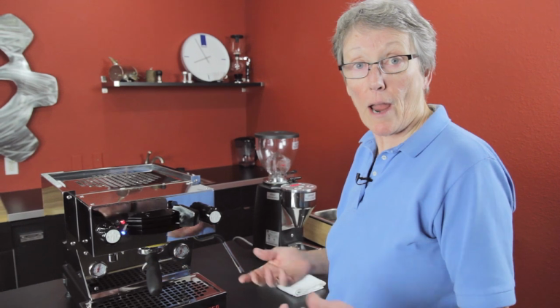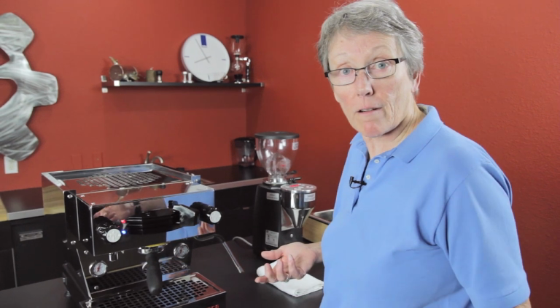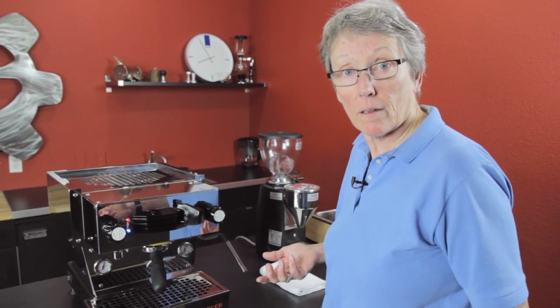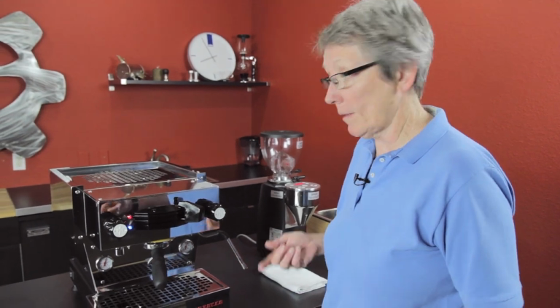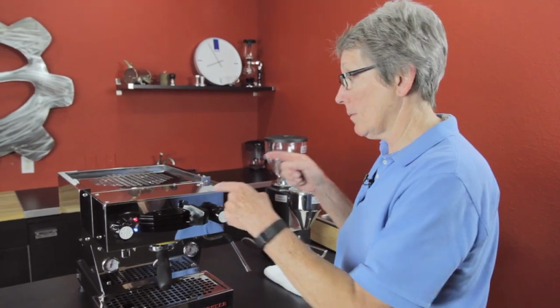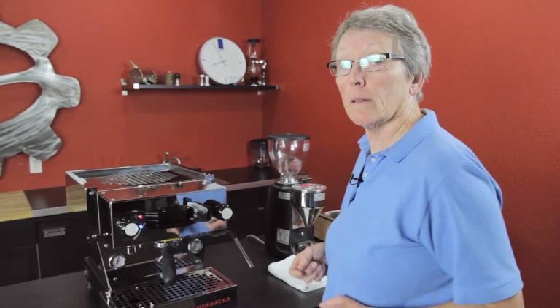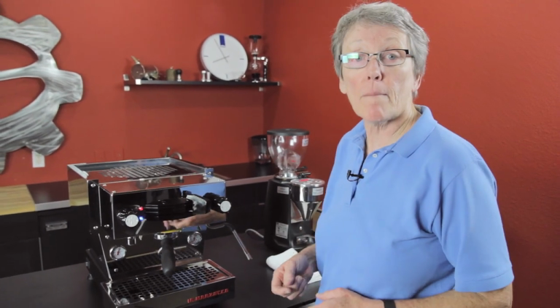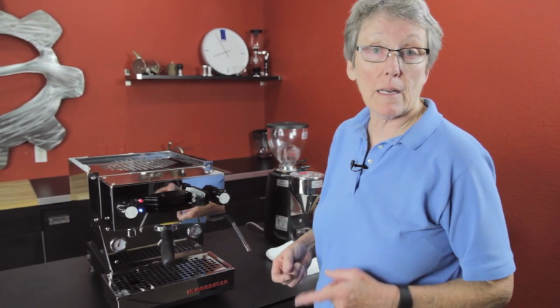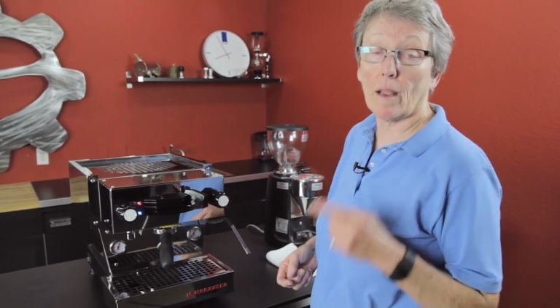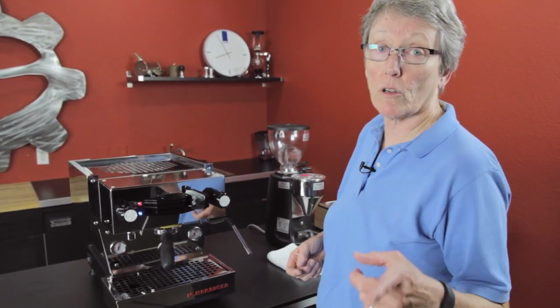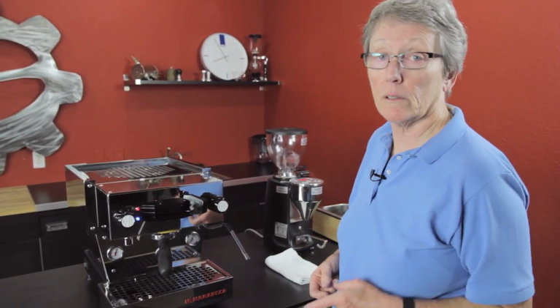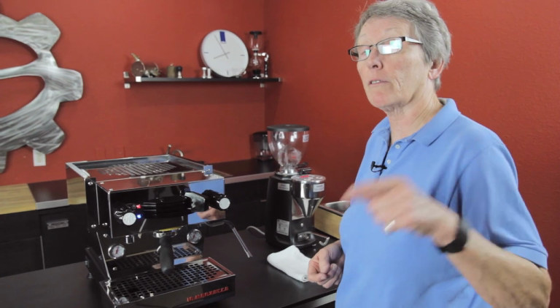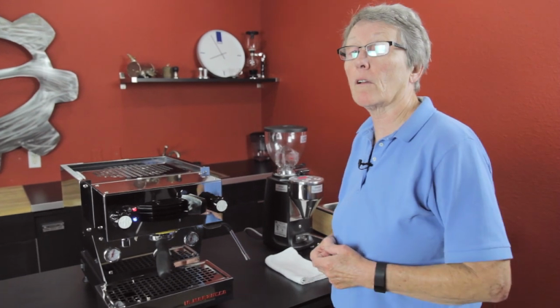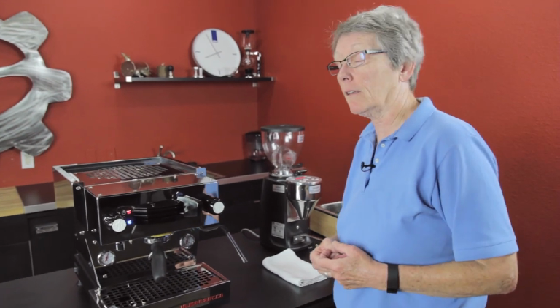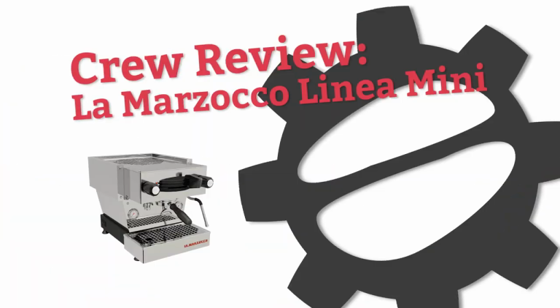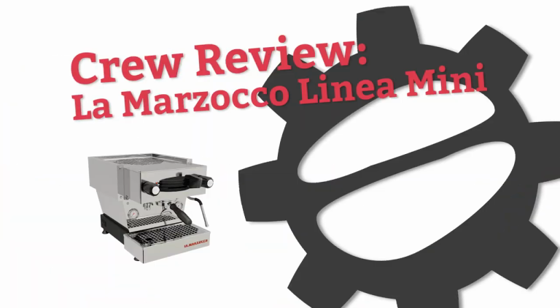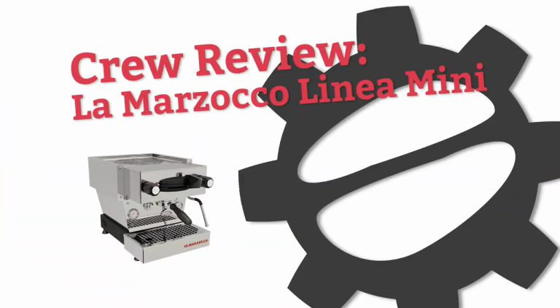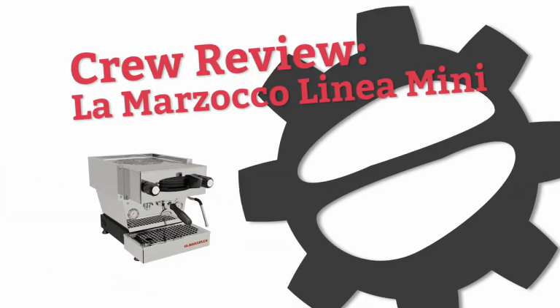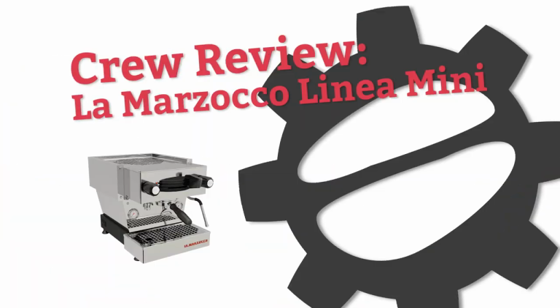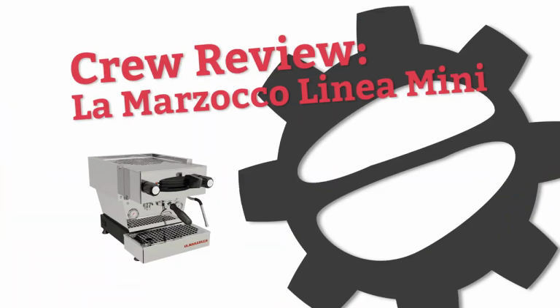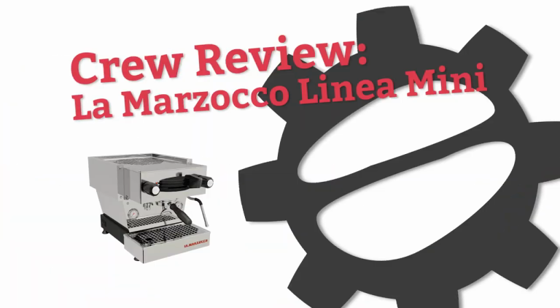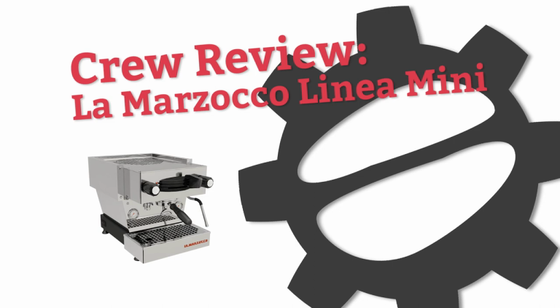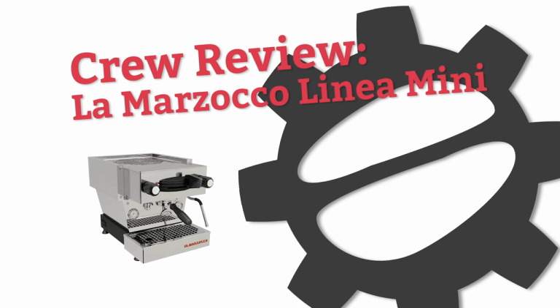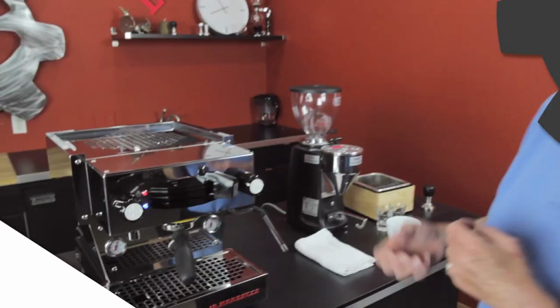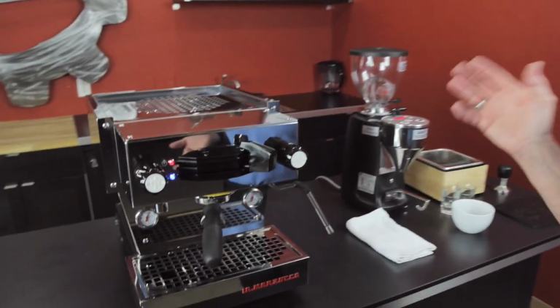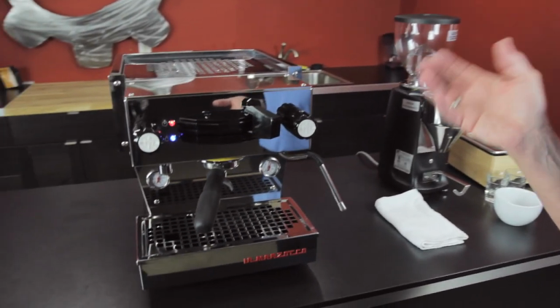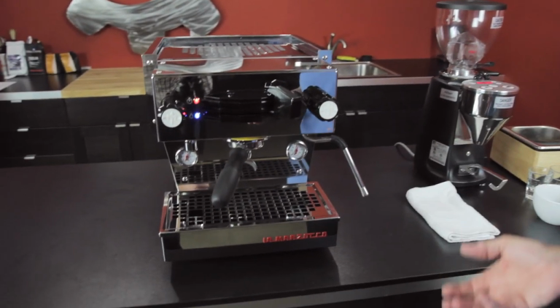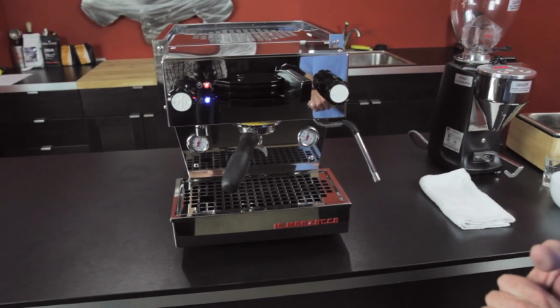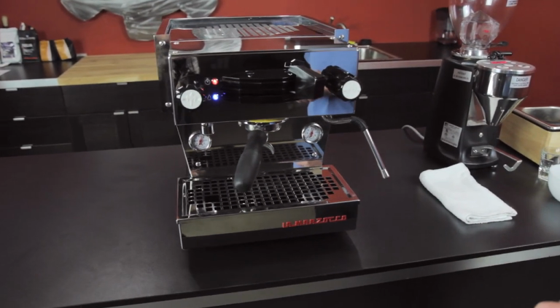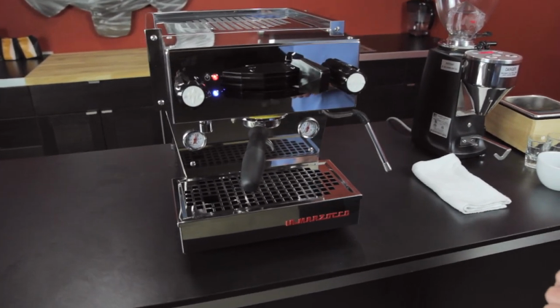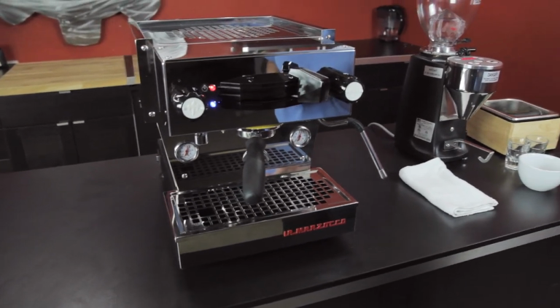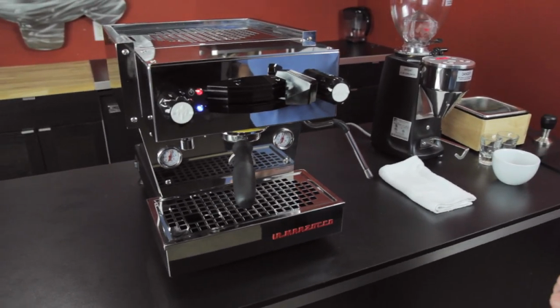What do we have here — the new Linea Mini by La Marzocco. I'm Gail from Seattle Coffee Gear. Let's get into the features of this machine; this is the brand new kit on the block.